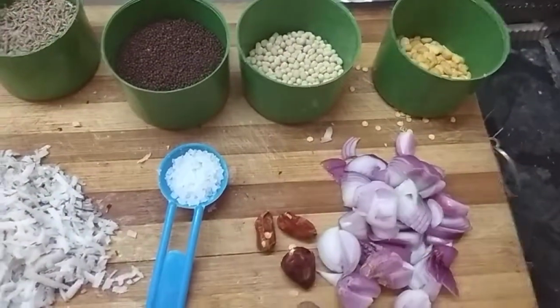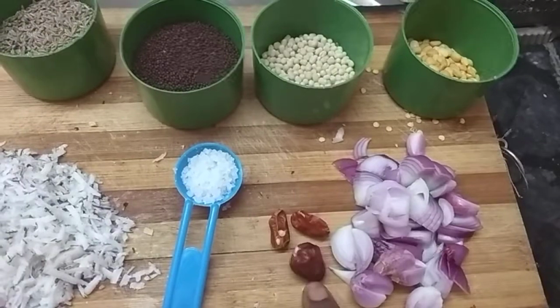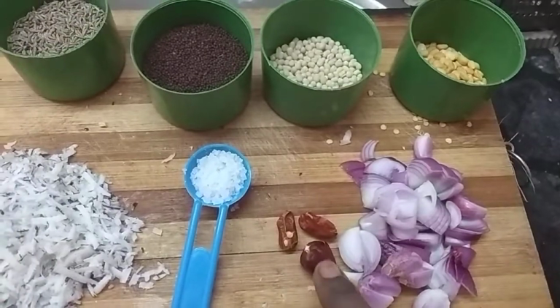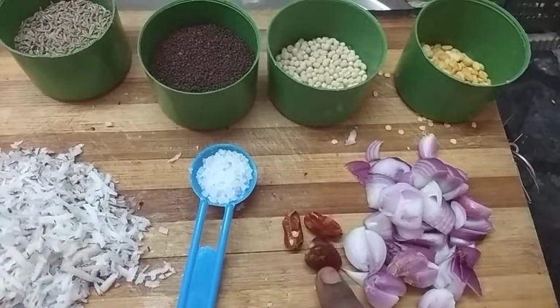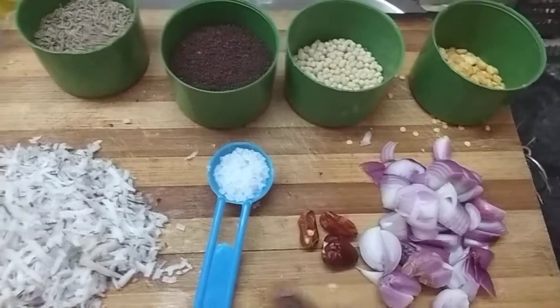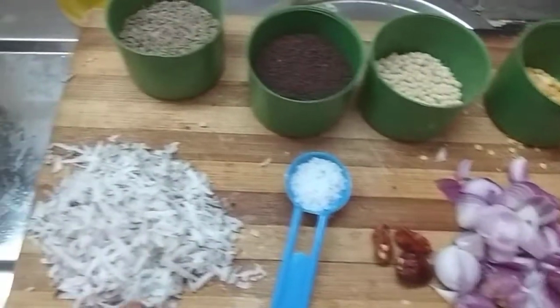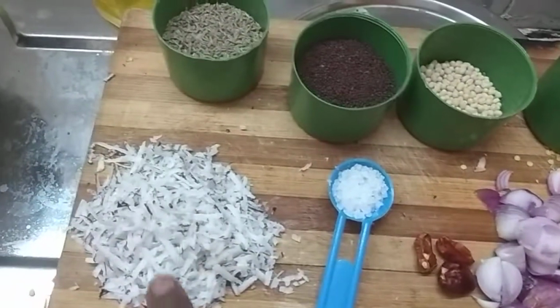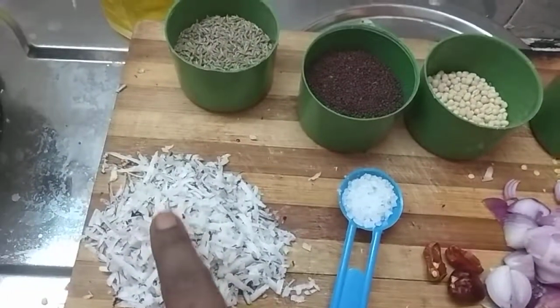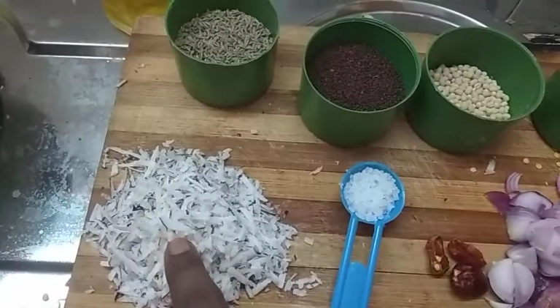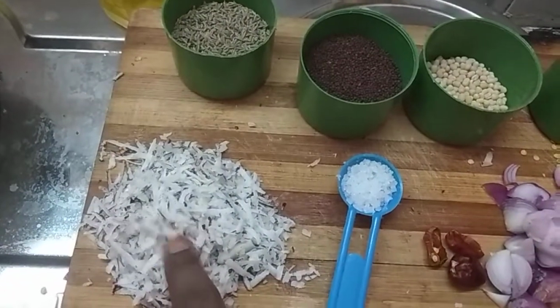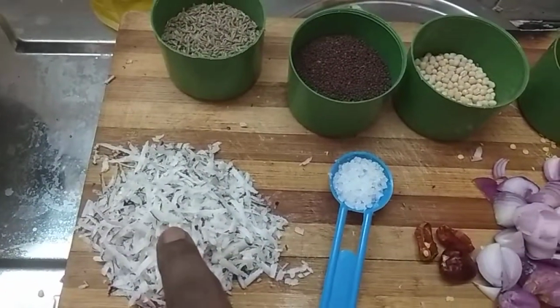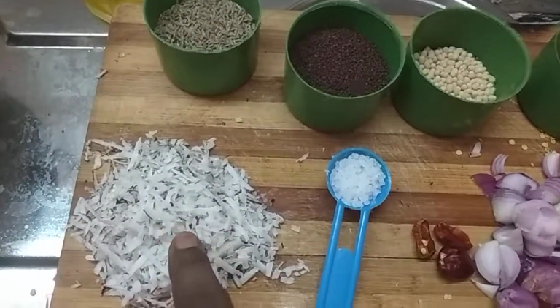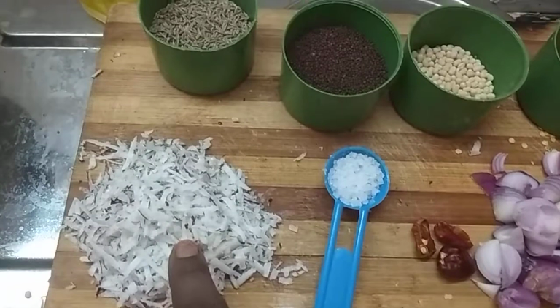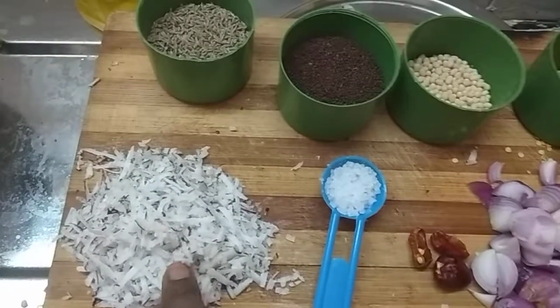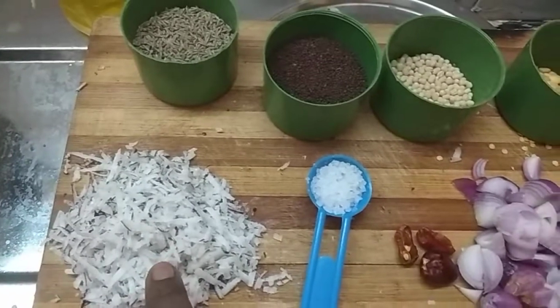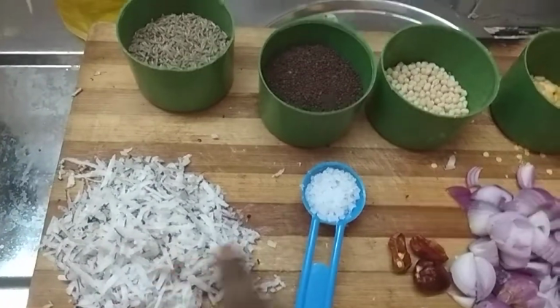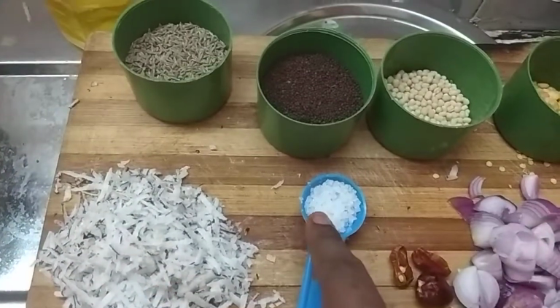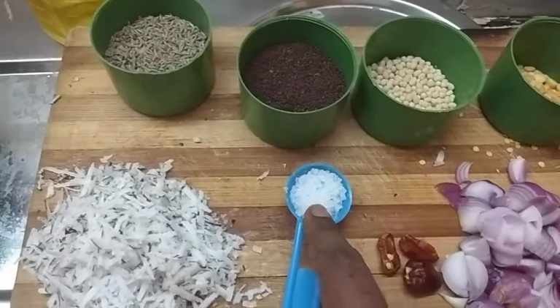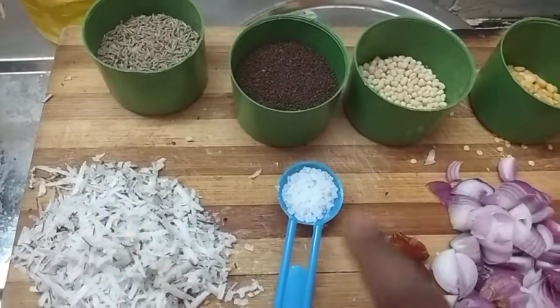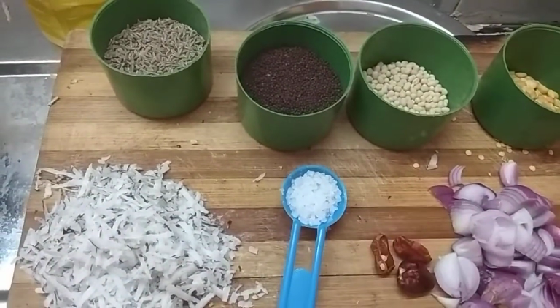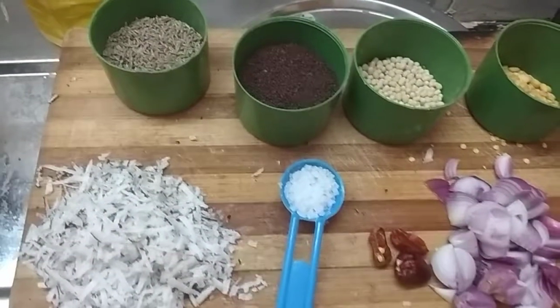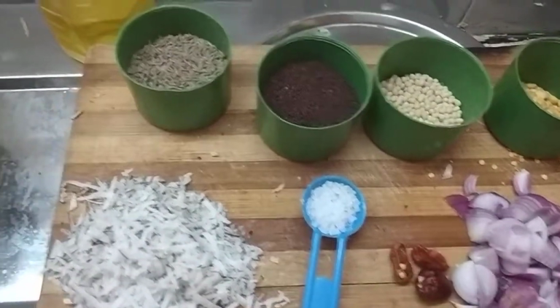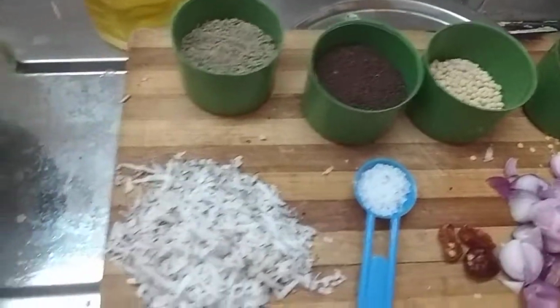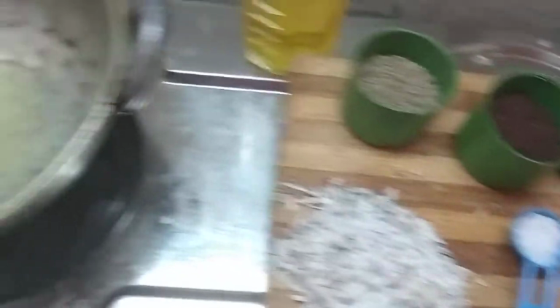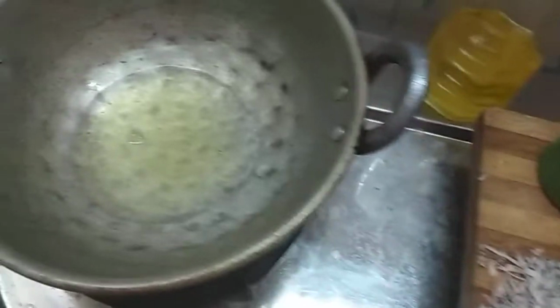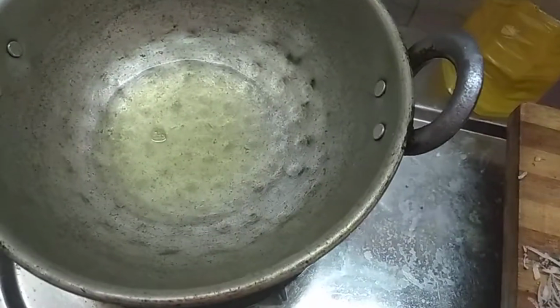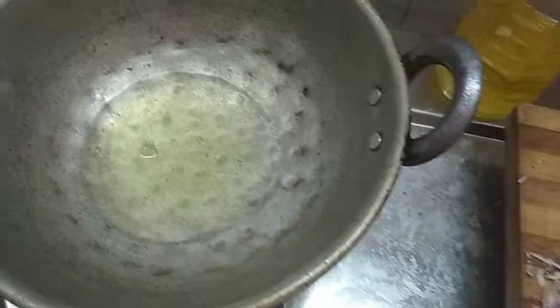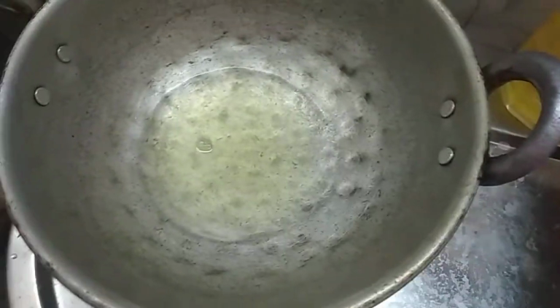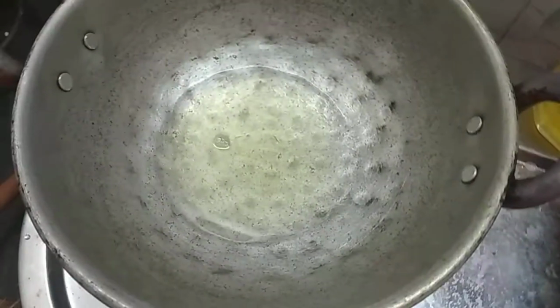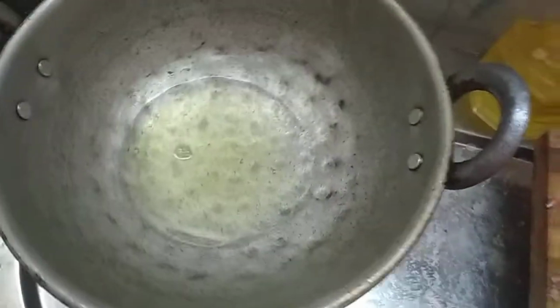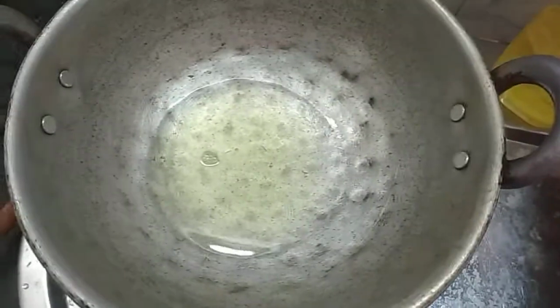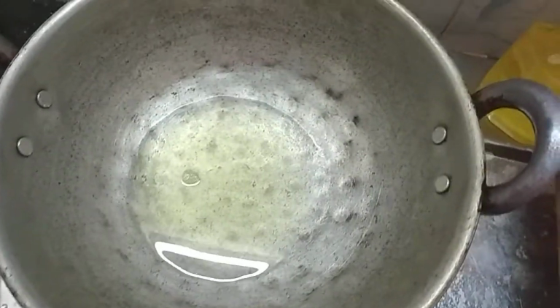Add 2 reds. Cut the seeds, add the cream, and add the cream to the pot.